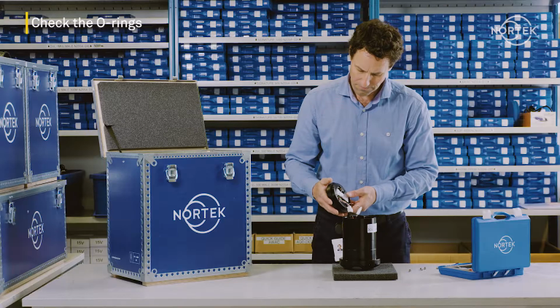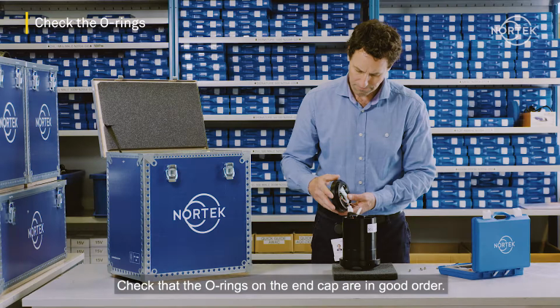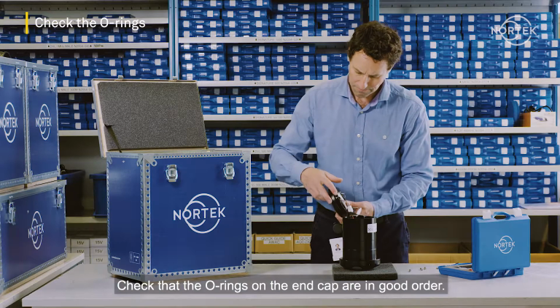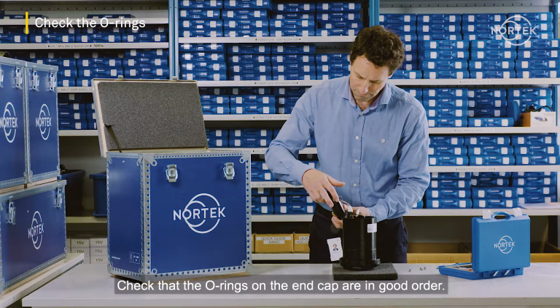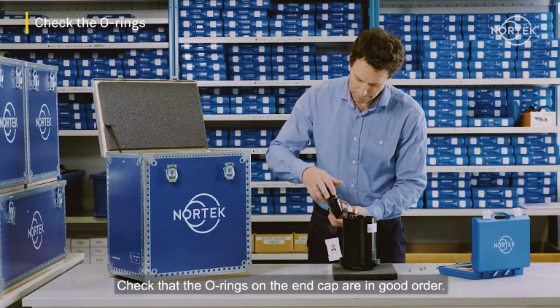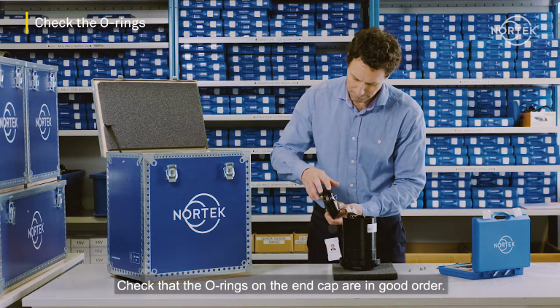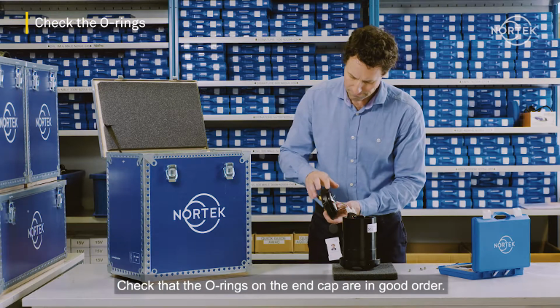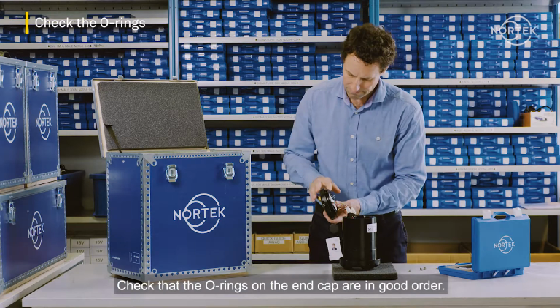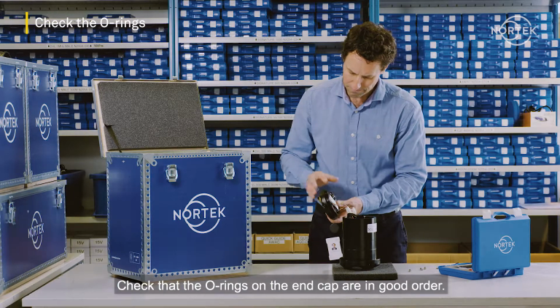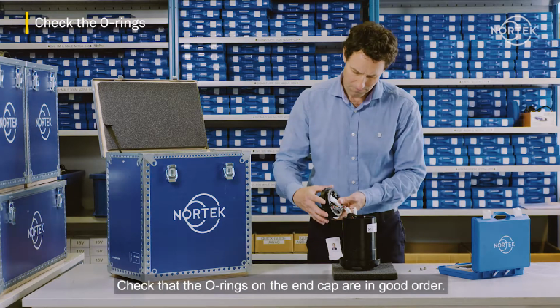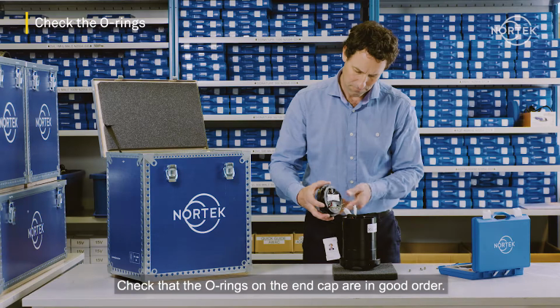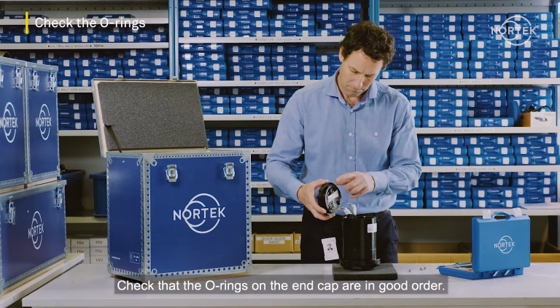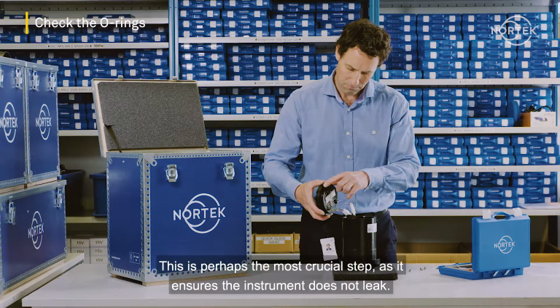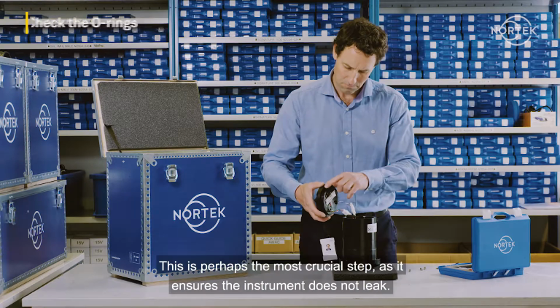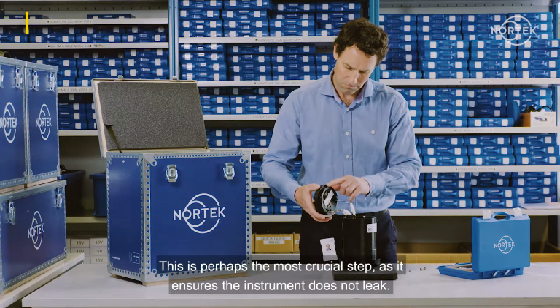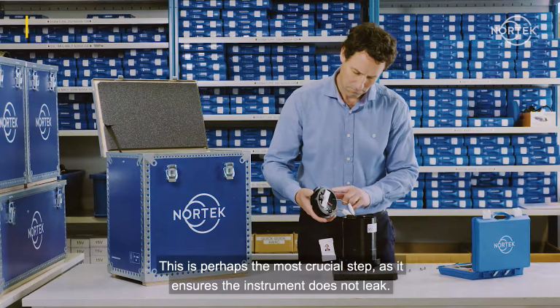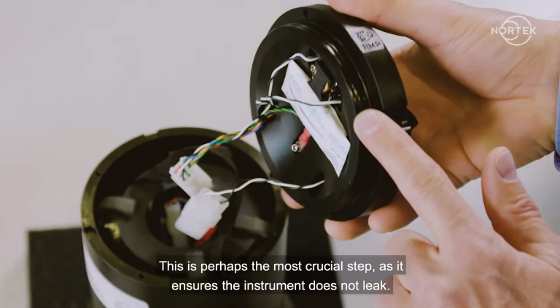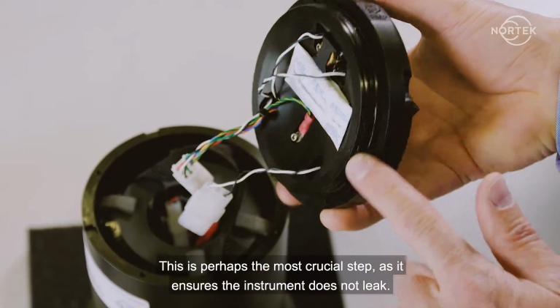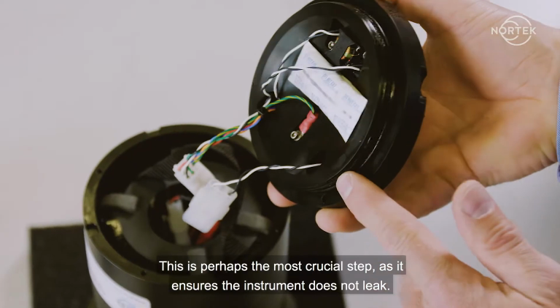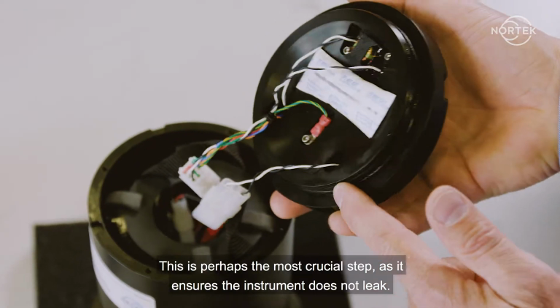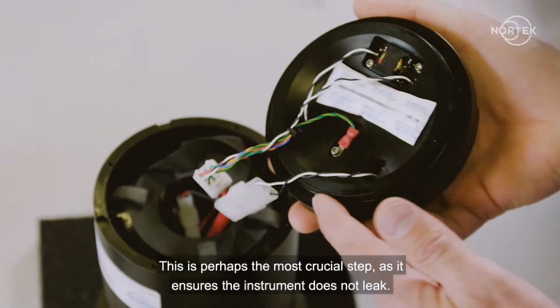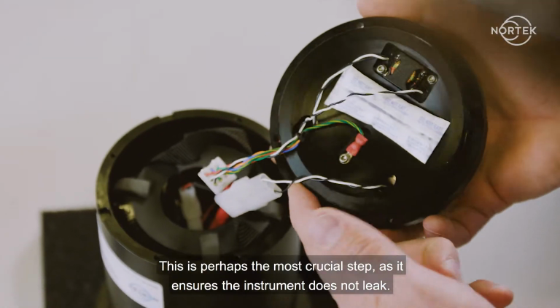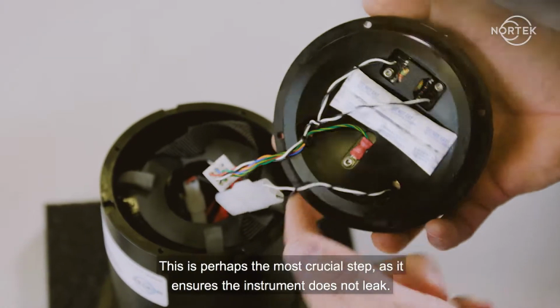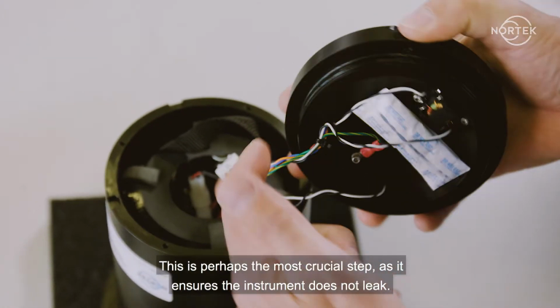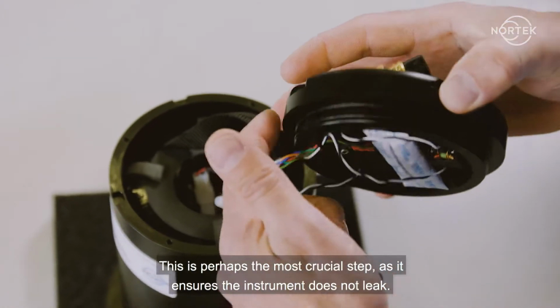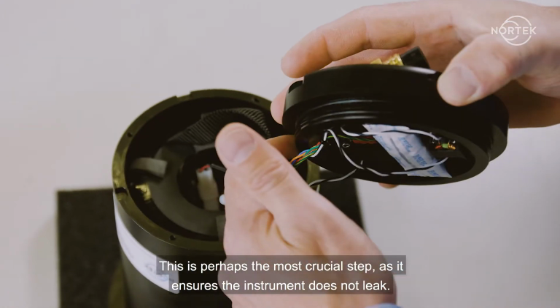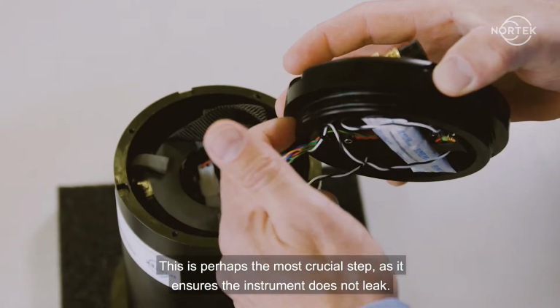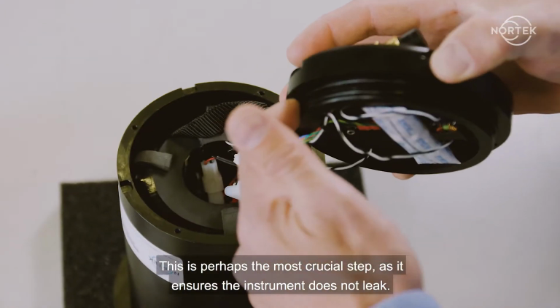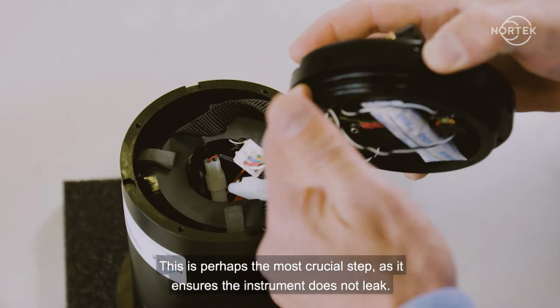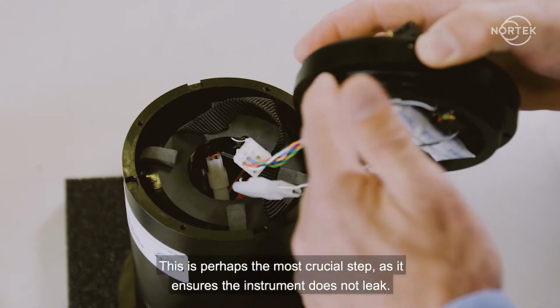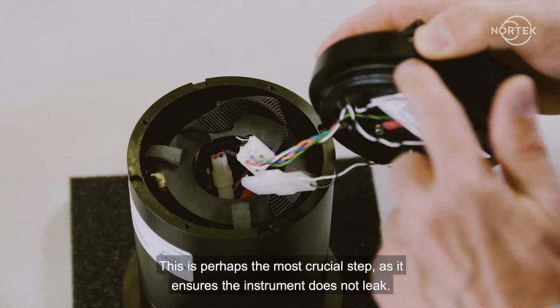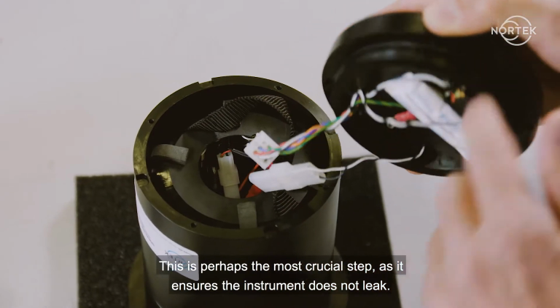Check that the o-rings on the end cap are in good order. This is perhaps the most crucial step, as it ensures the instrument does not leak.